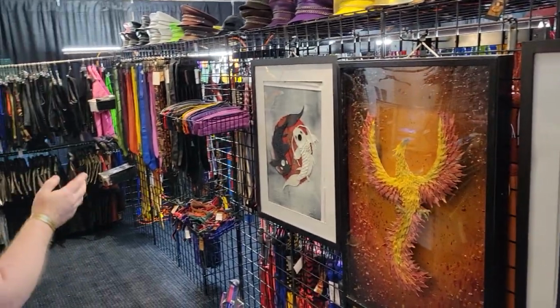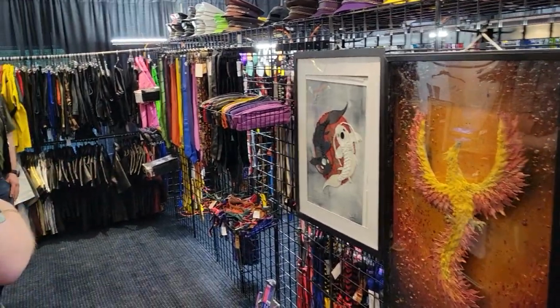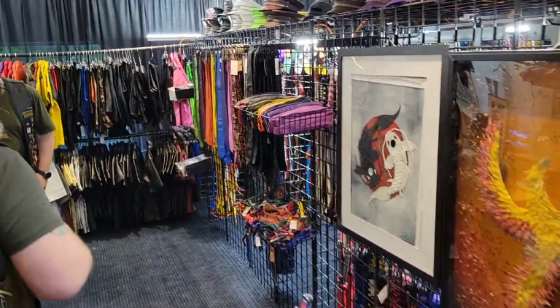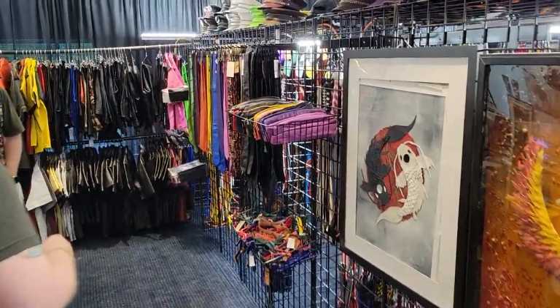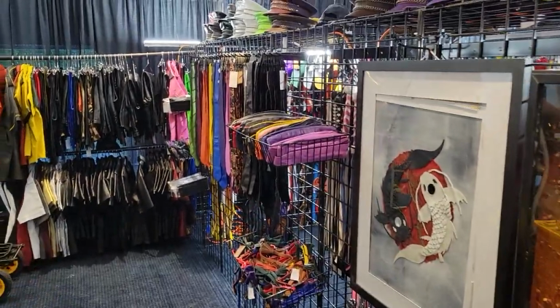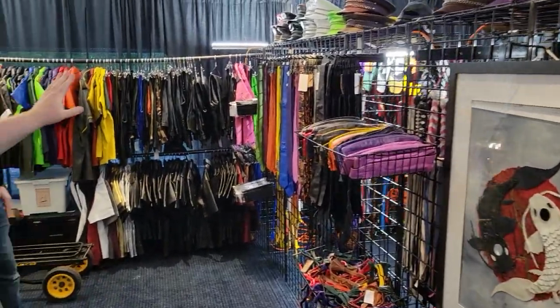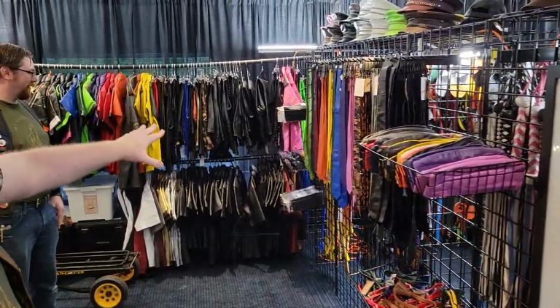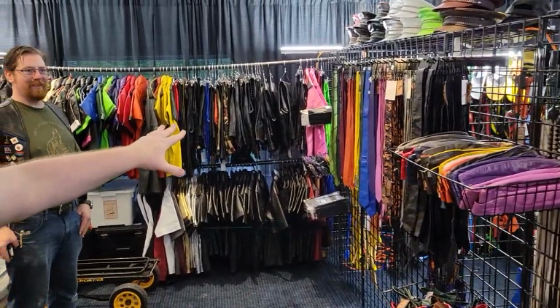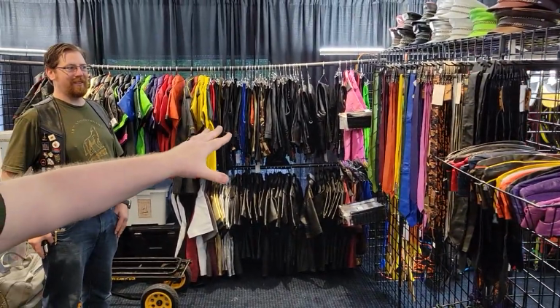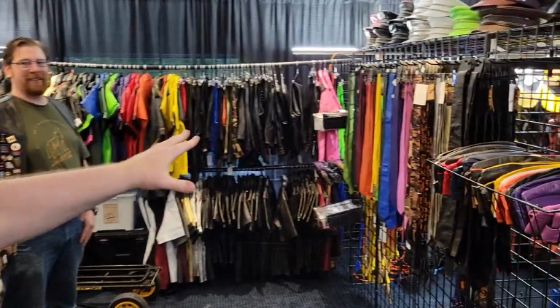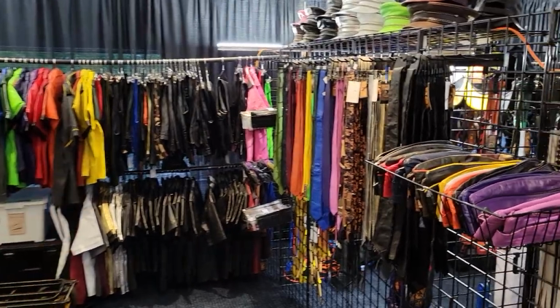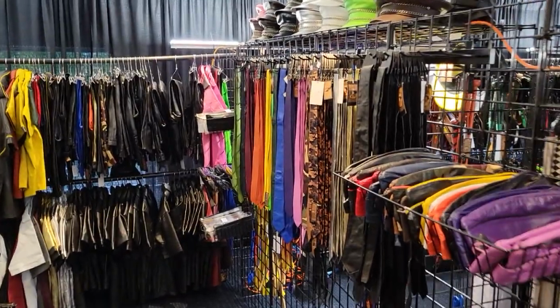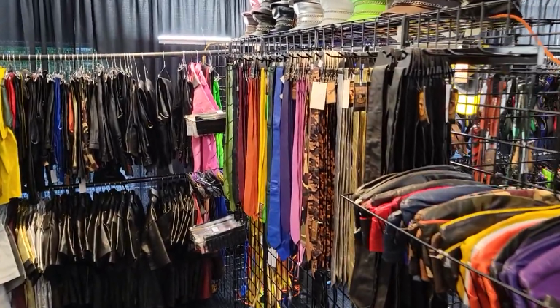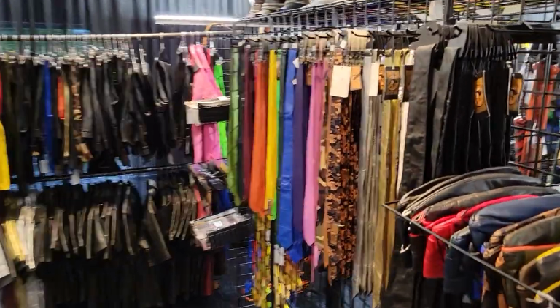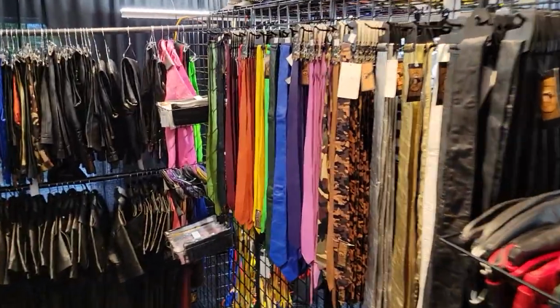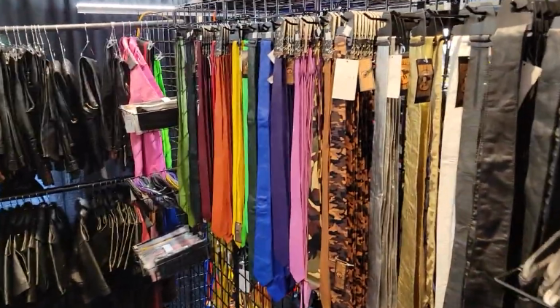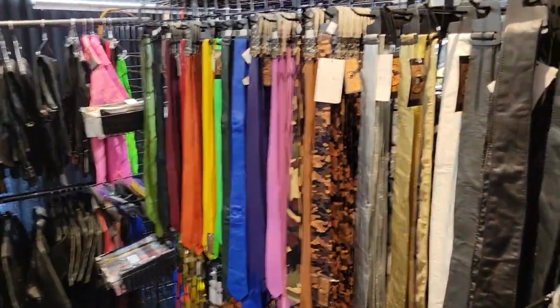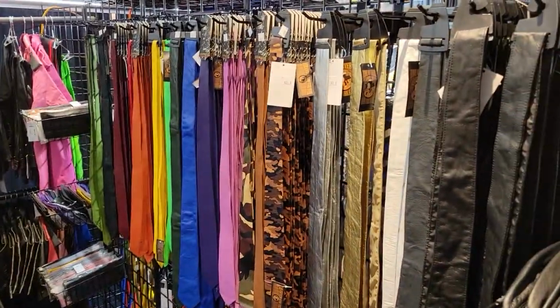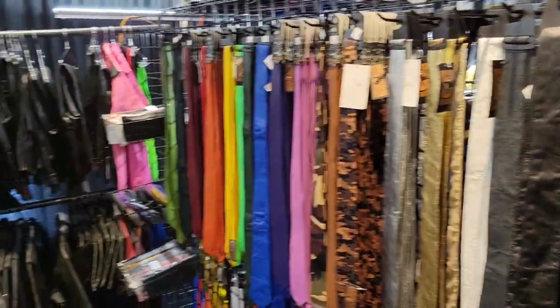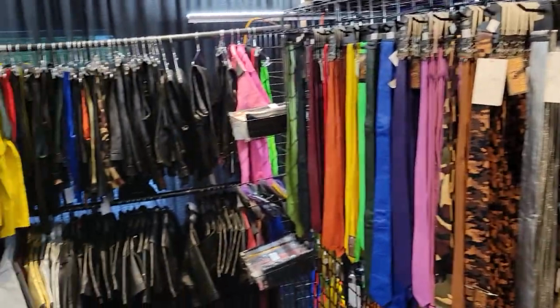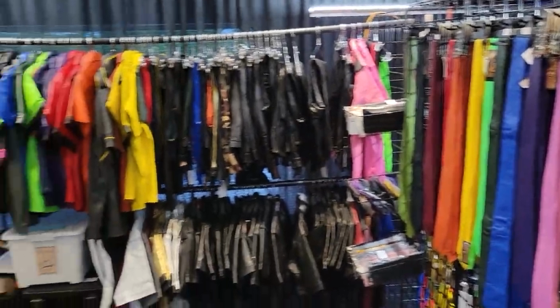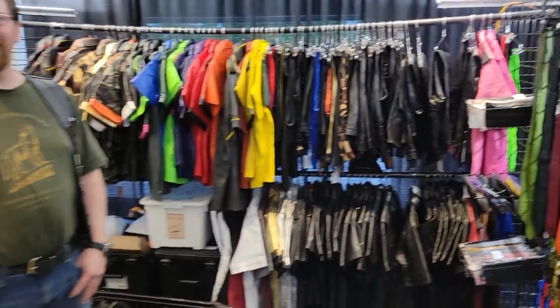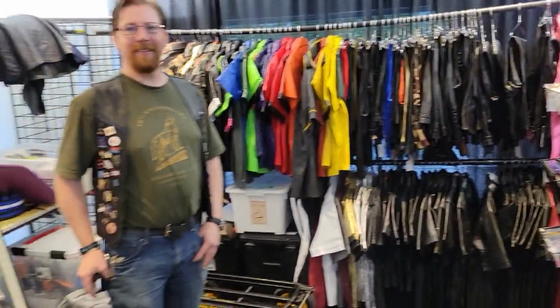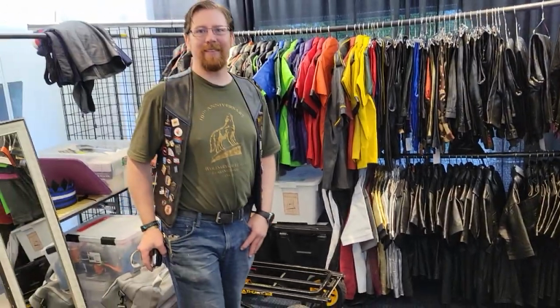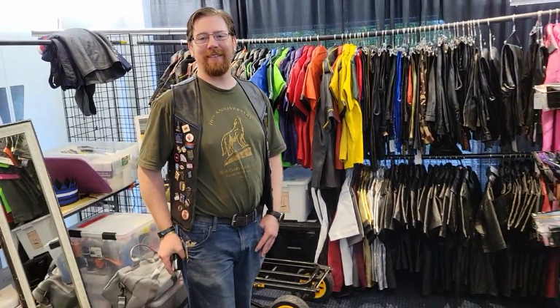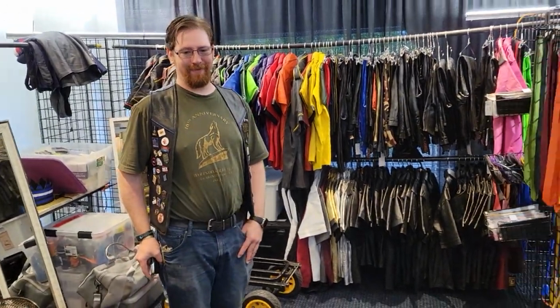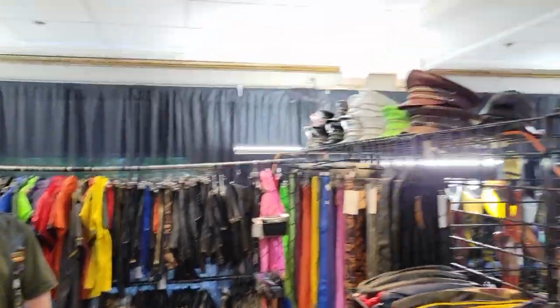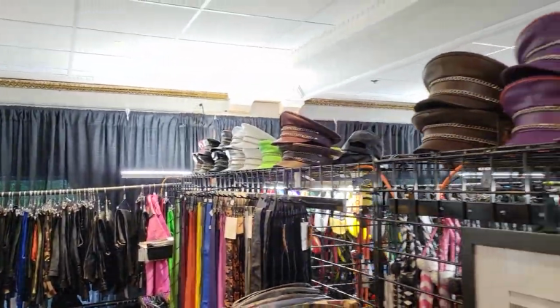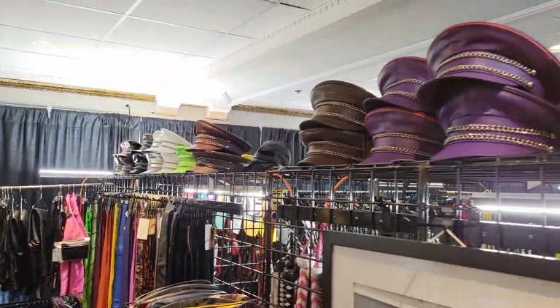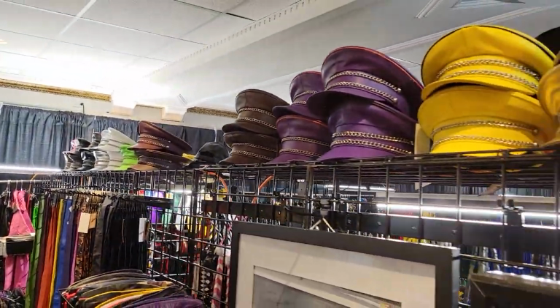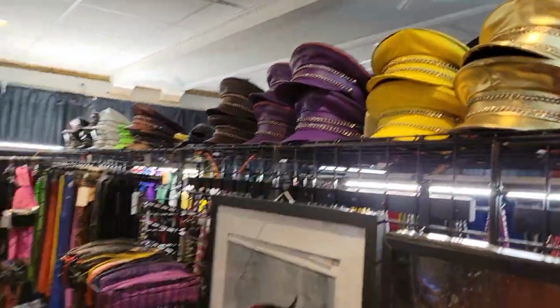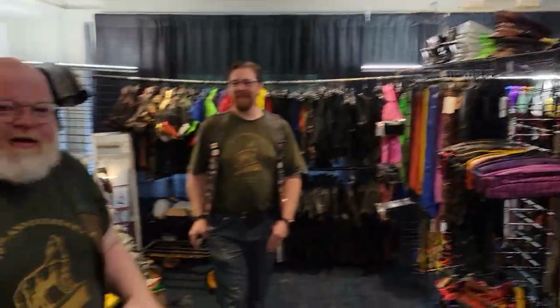Down here we have our line of formals. Our ties give you an idea of how many standard colors we bring in through the Otter and Fox line — mirror caps, formal shirts, formal pants, you name it, we've got it.